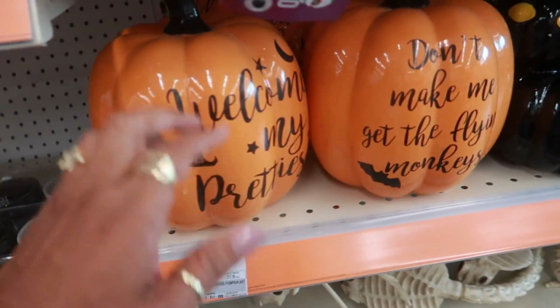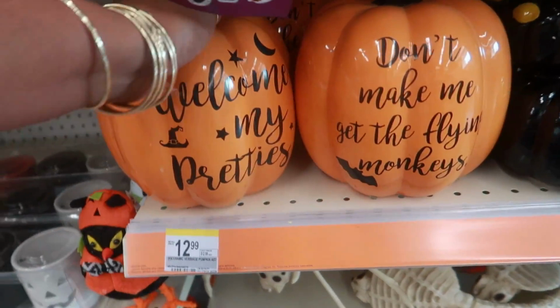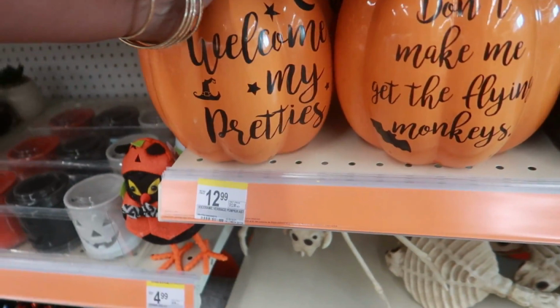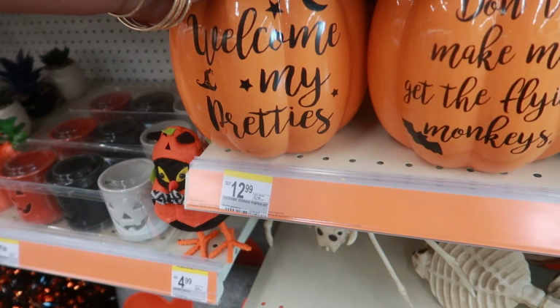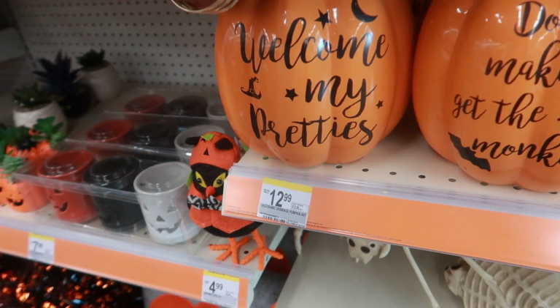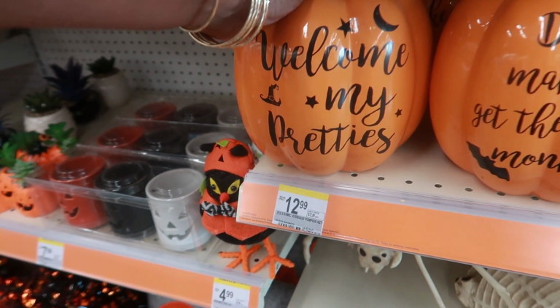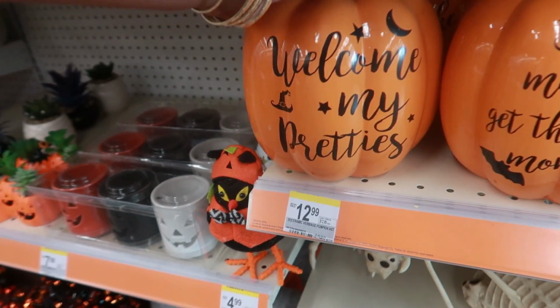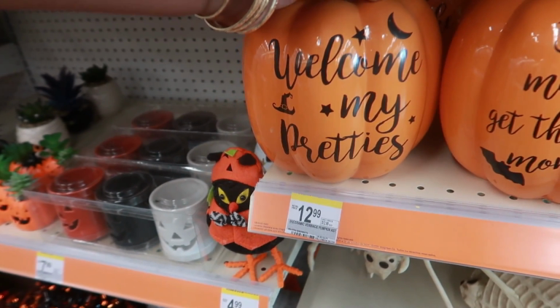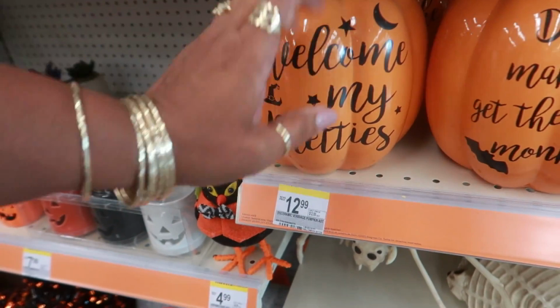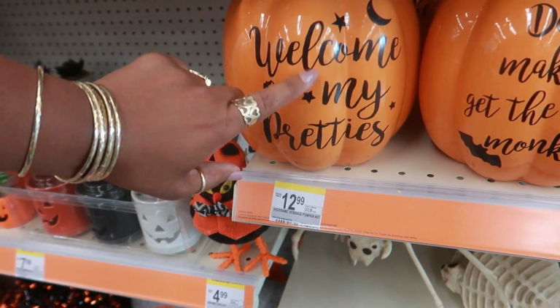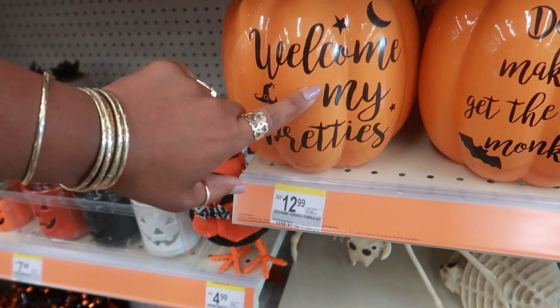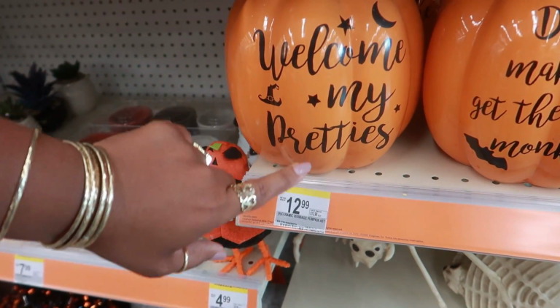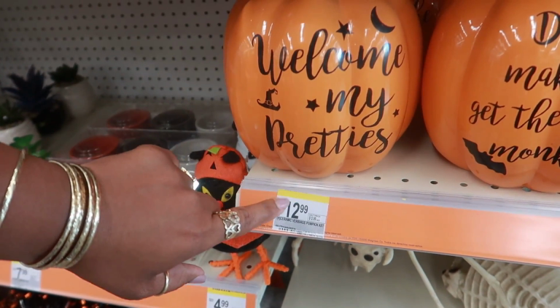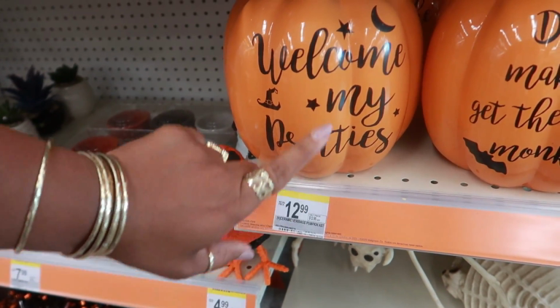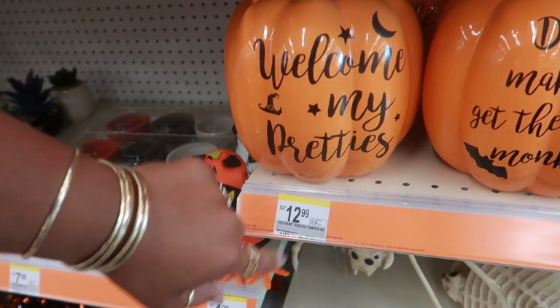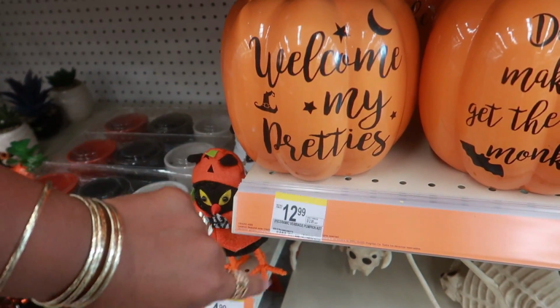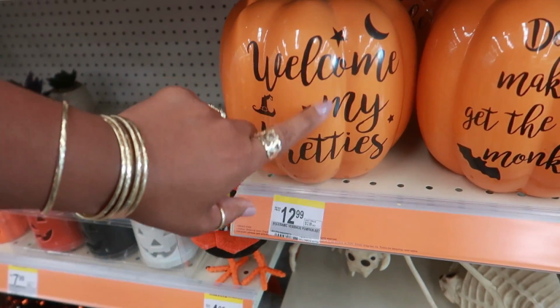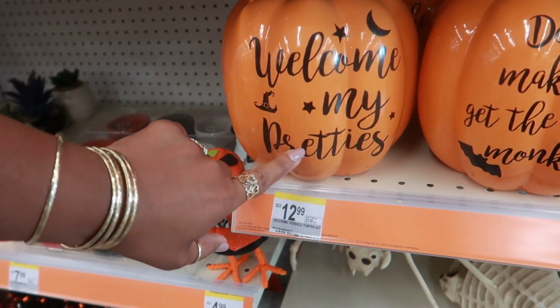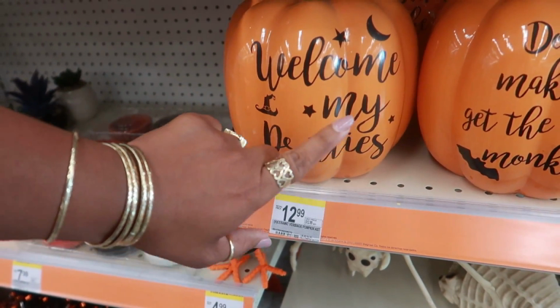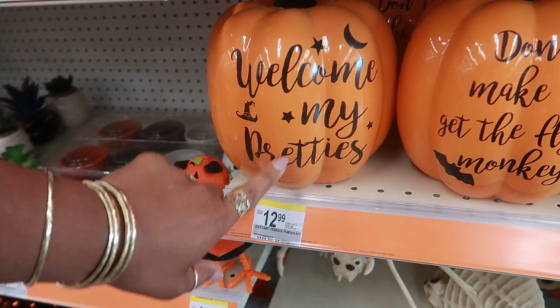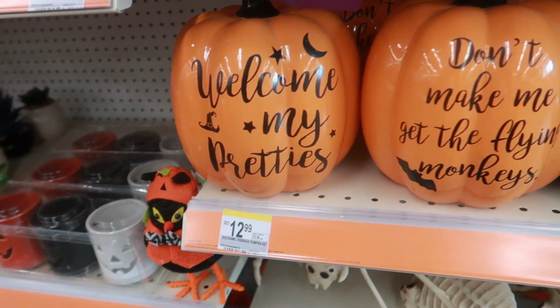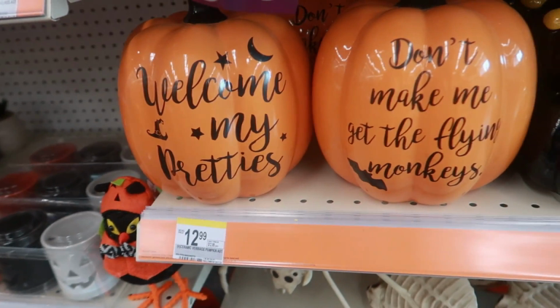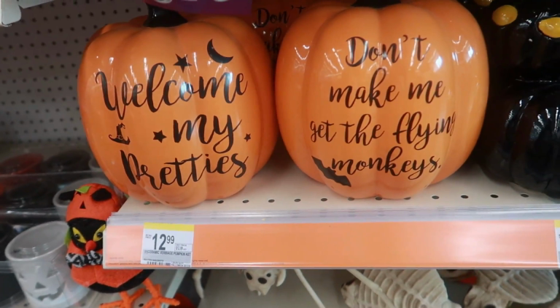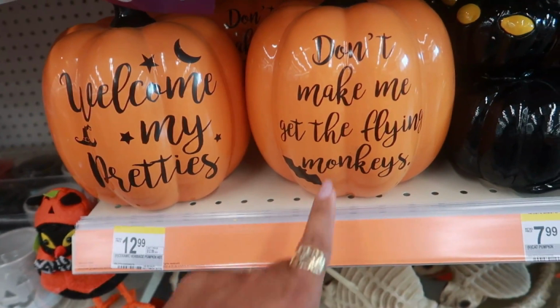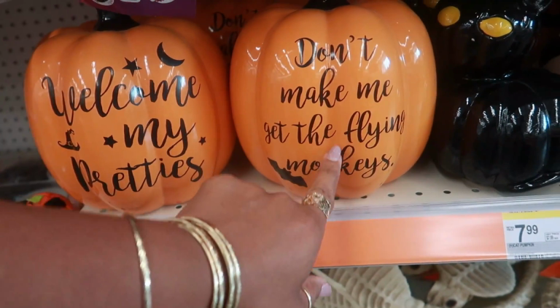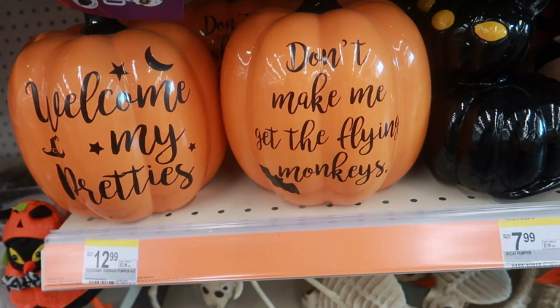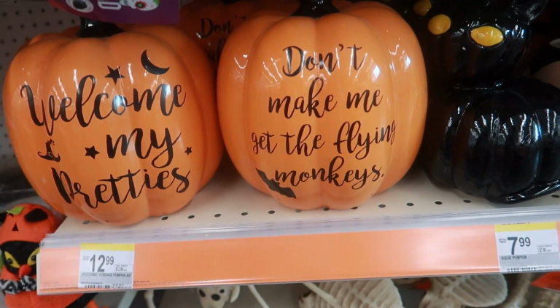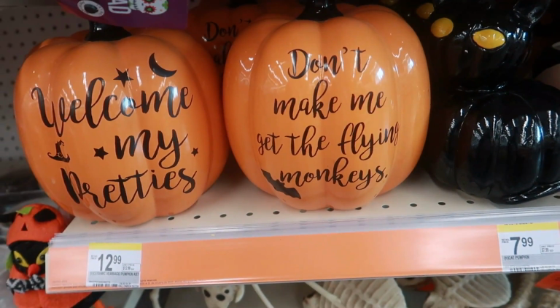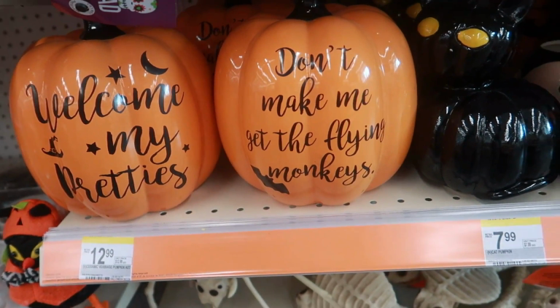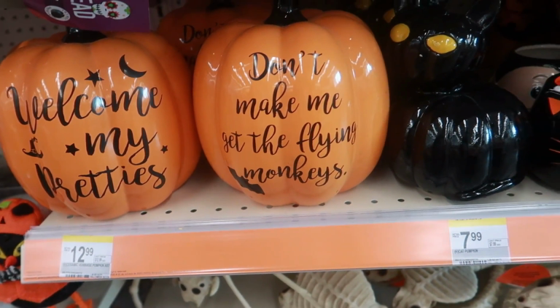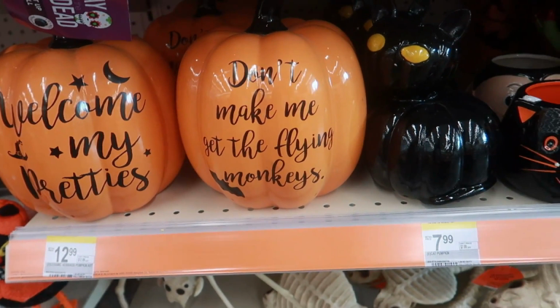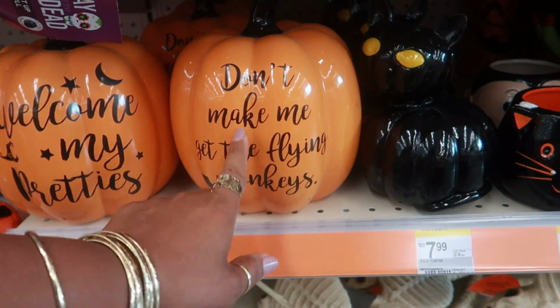Oh my goodness — one of you guys showed me this on Instagram! They were like, 'you need that.' It says 'welcome my pretties' — $13. Don't make me get the flying monkeys... or monkeys!